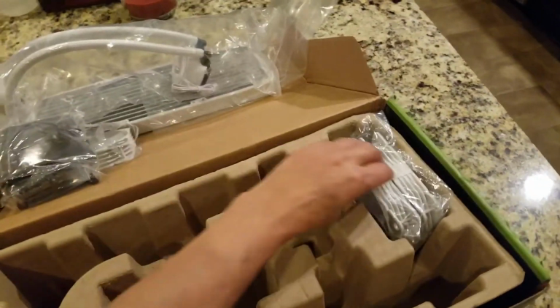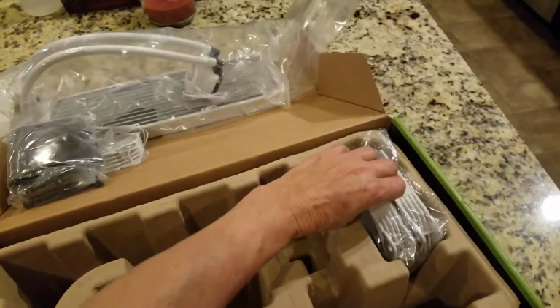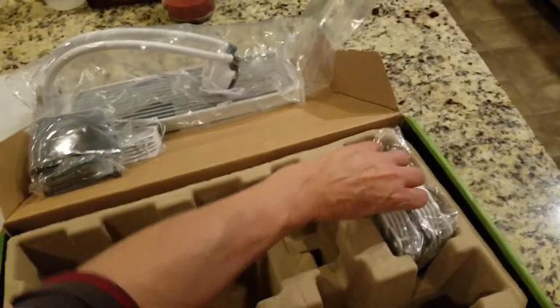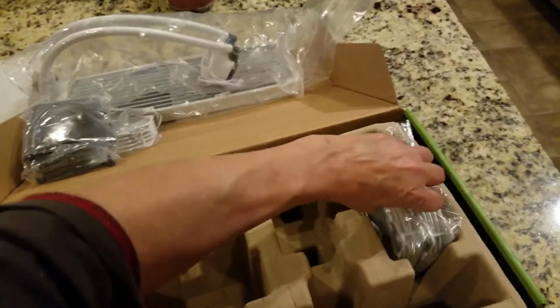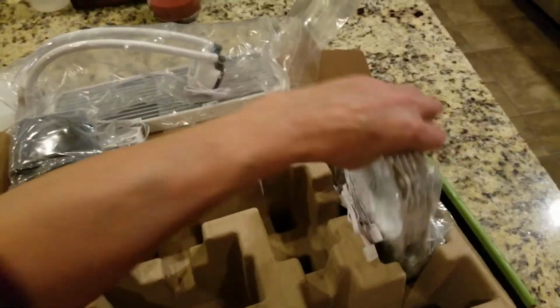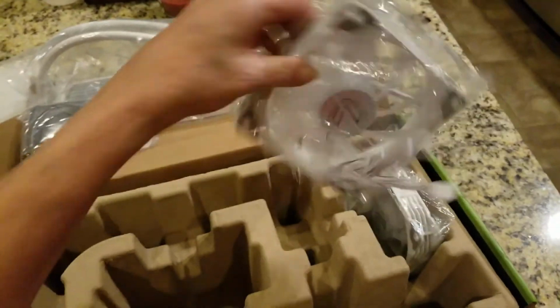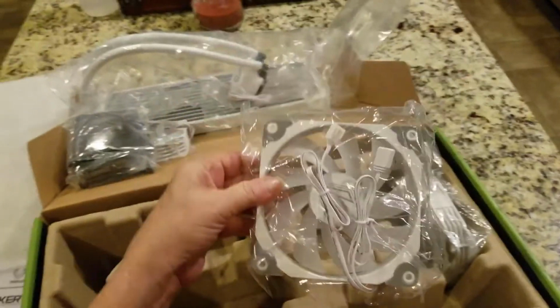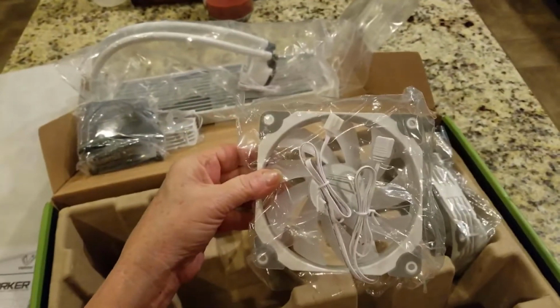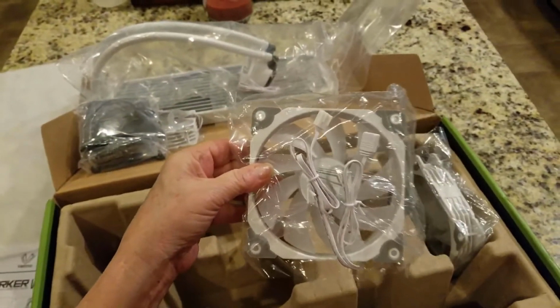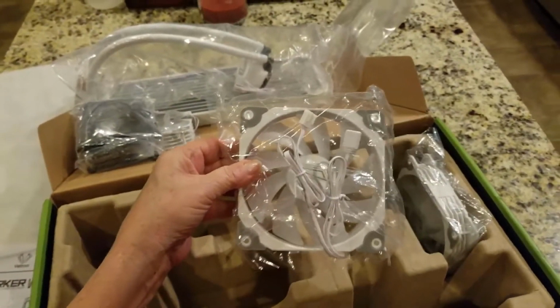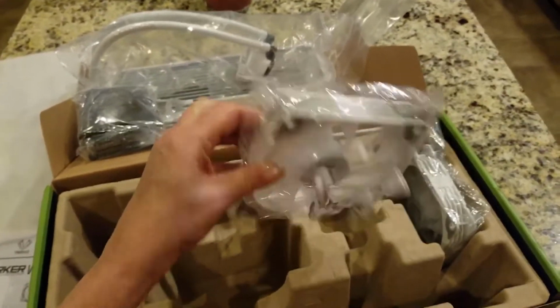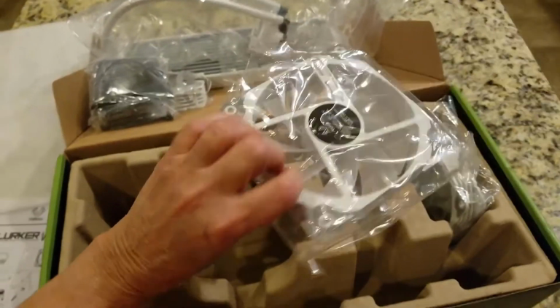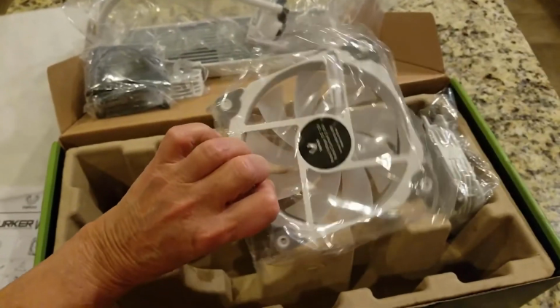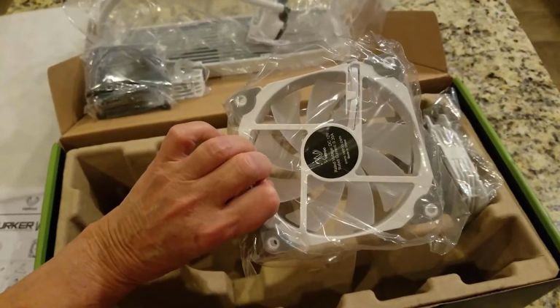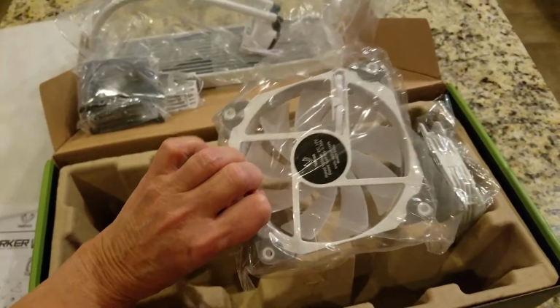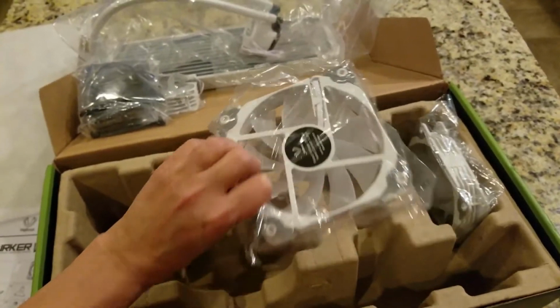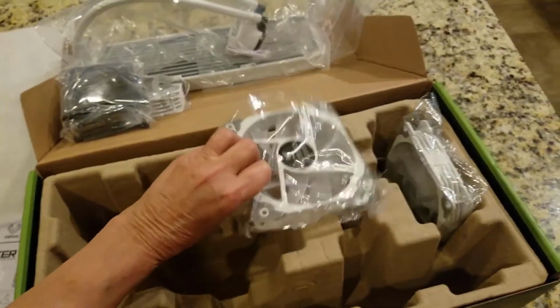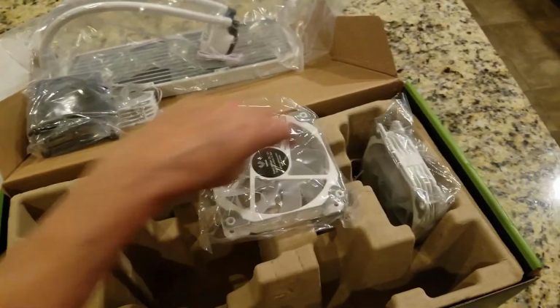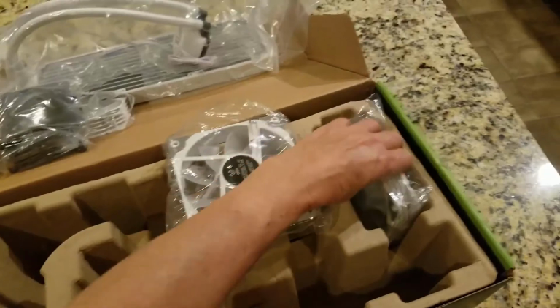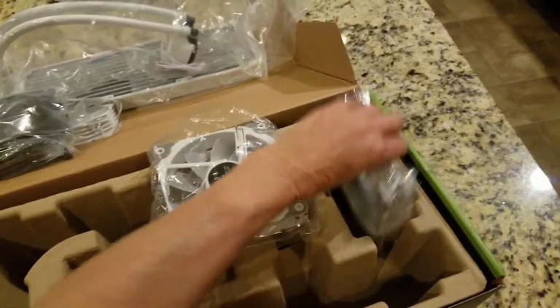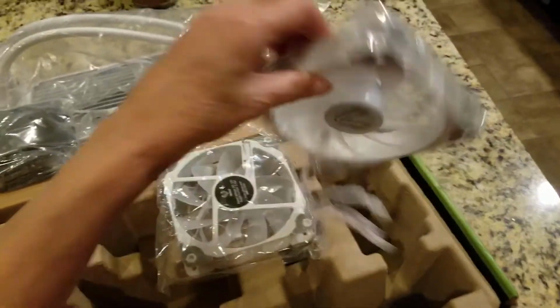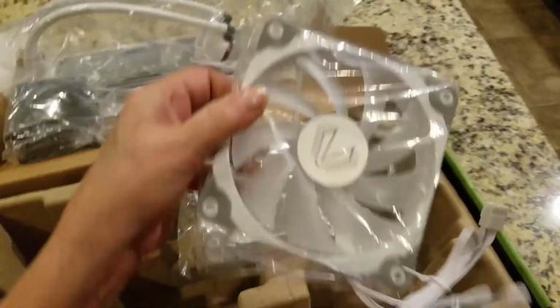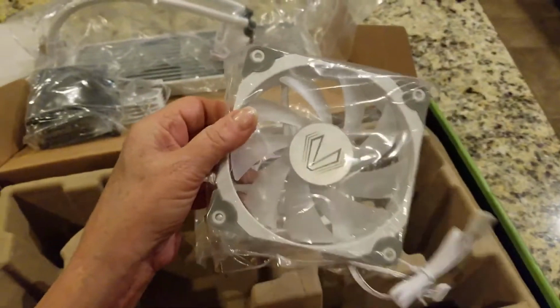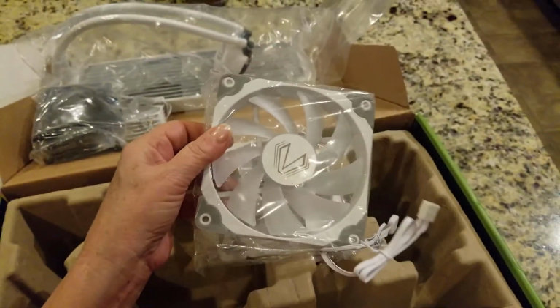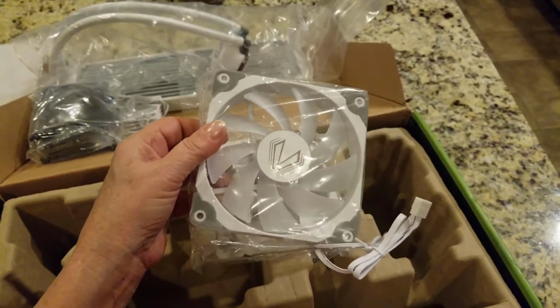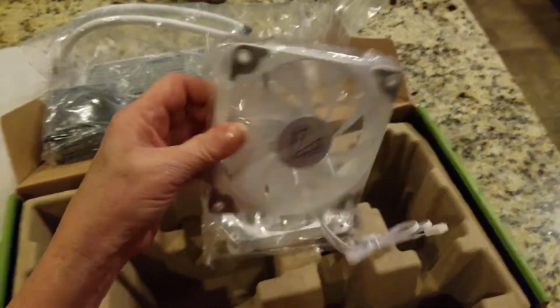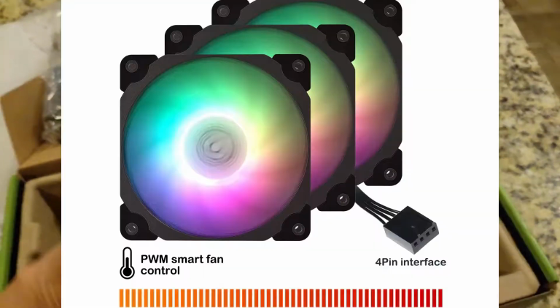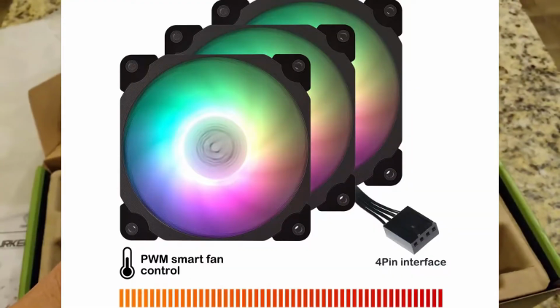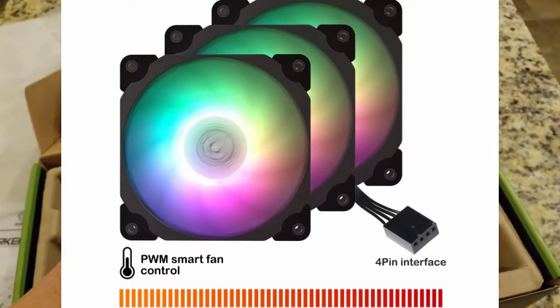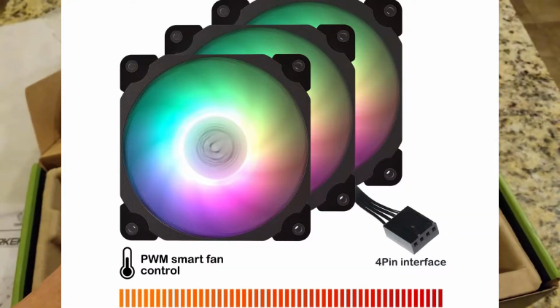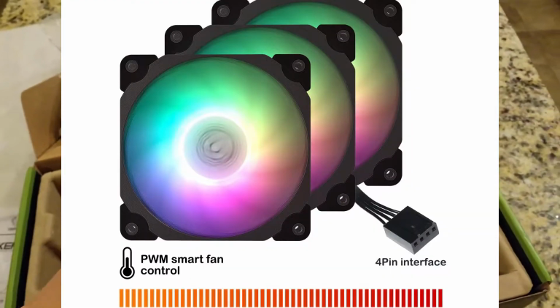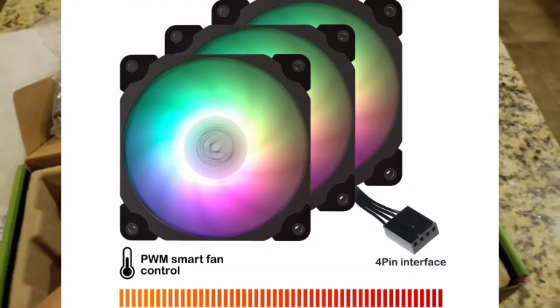Then we have a second fan. I believe all the fans are identical, if I remember correctly — there you see it.